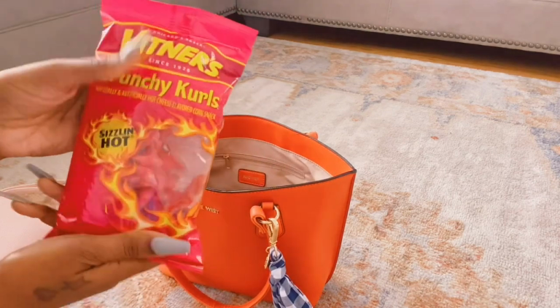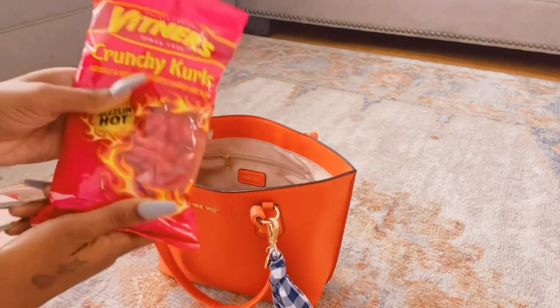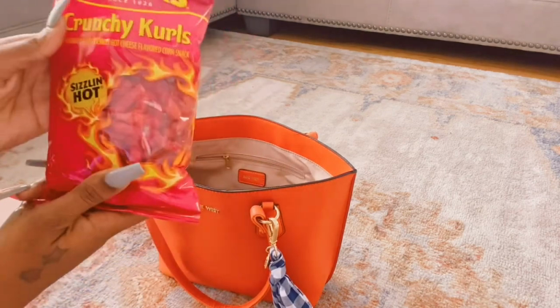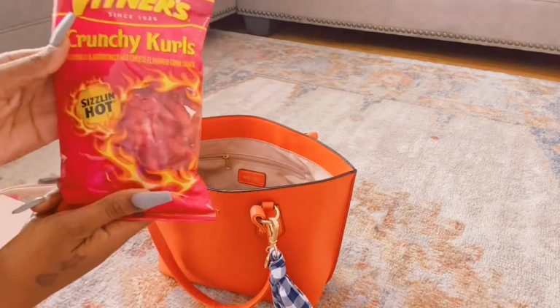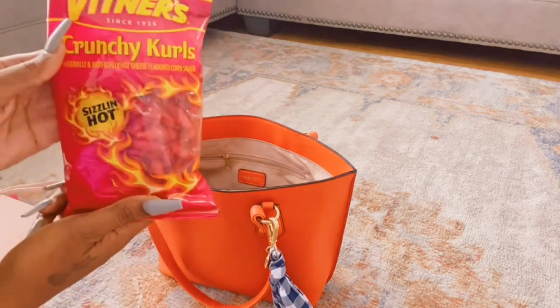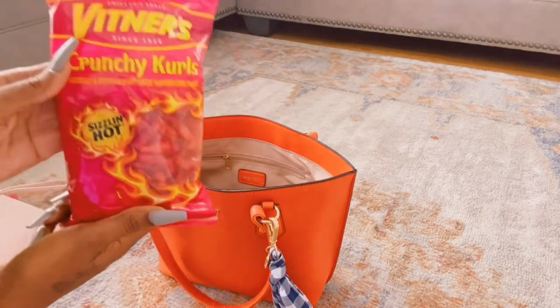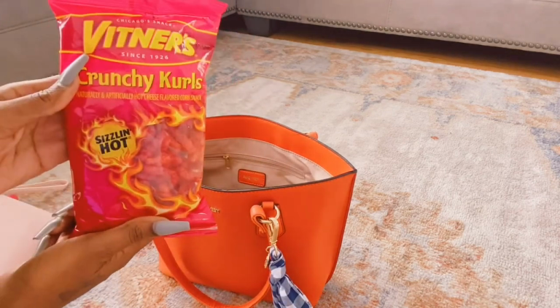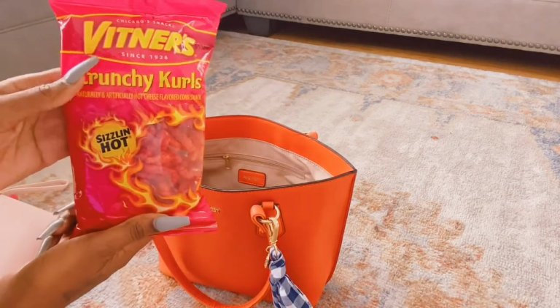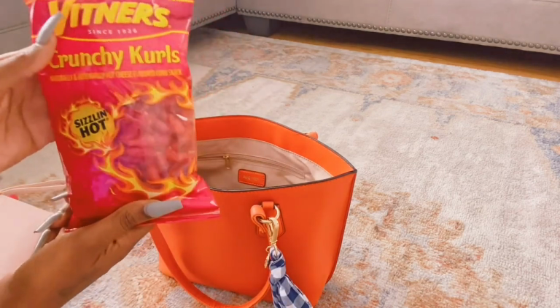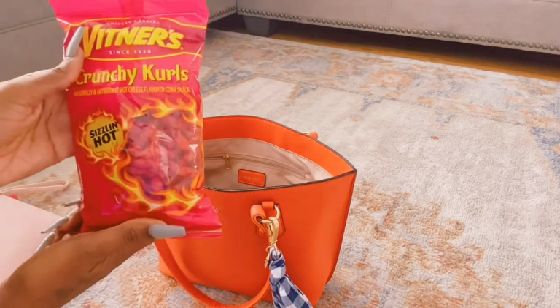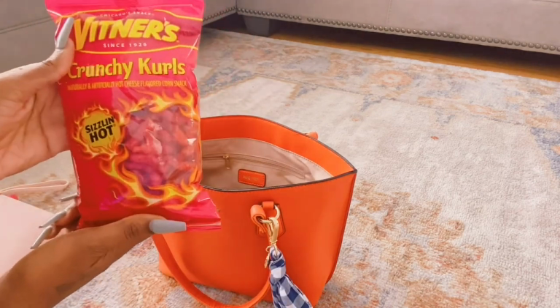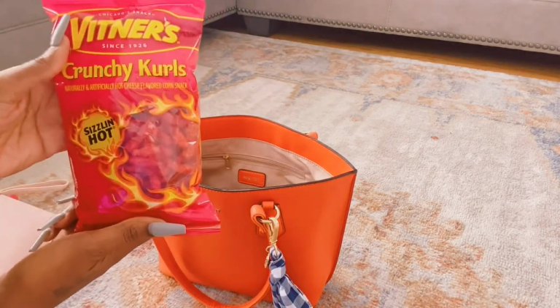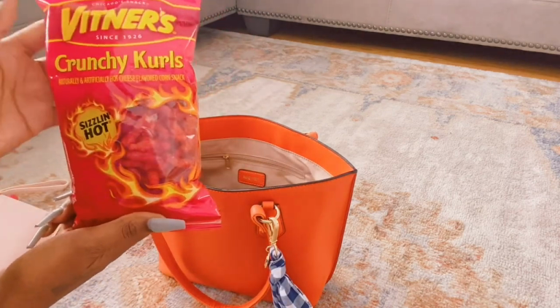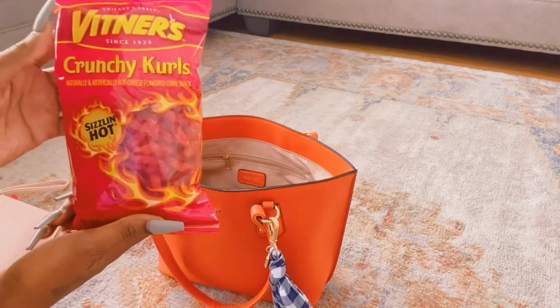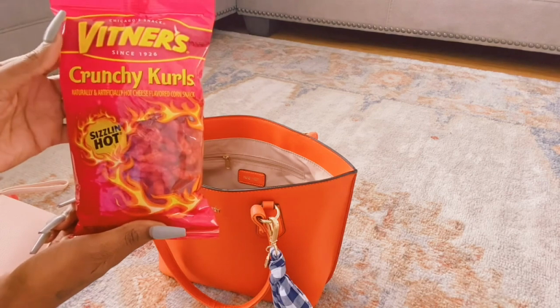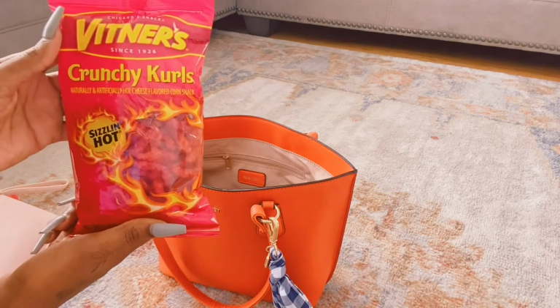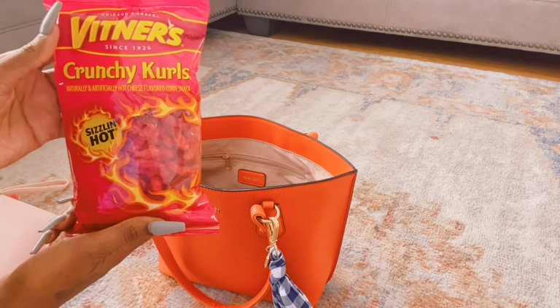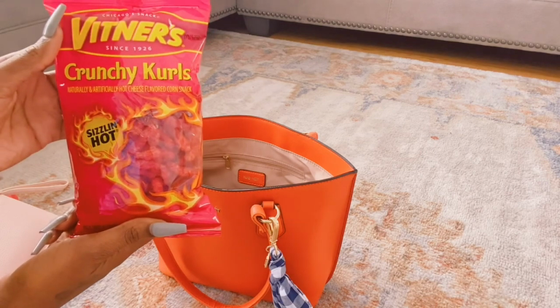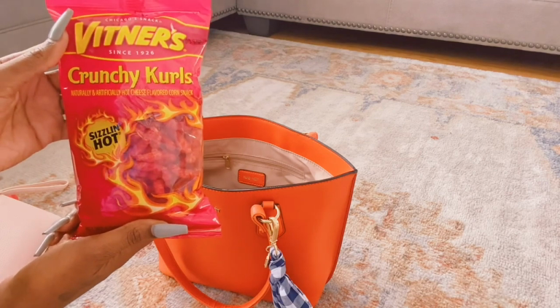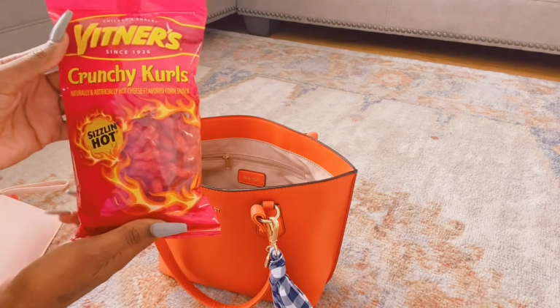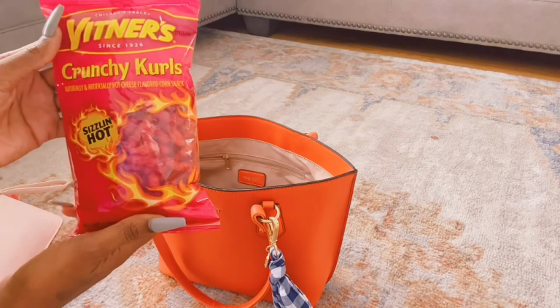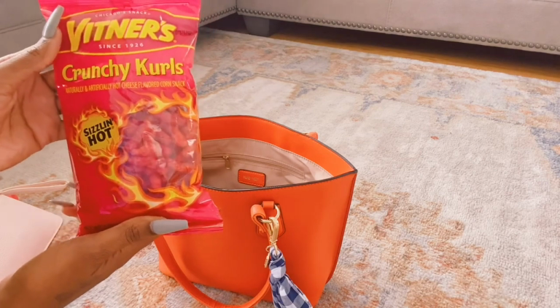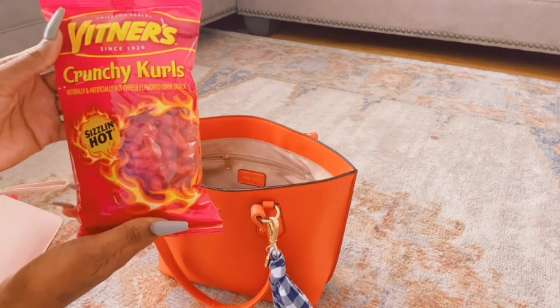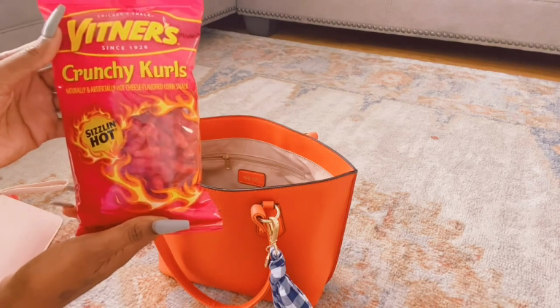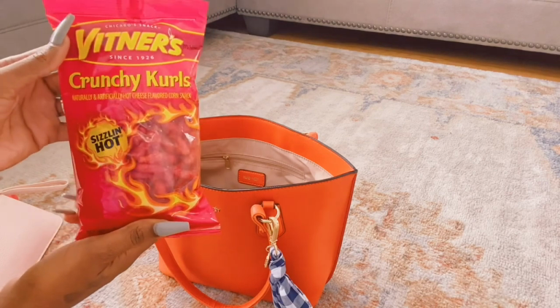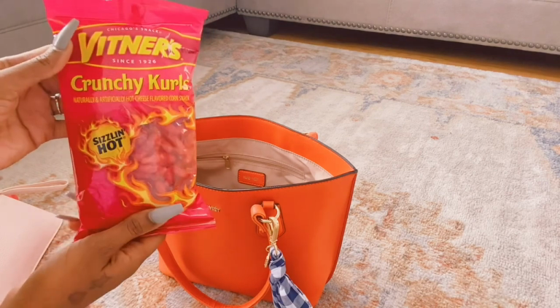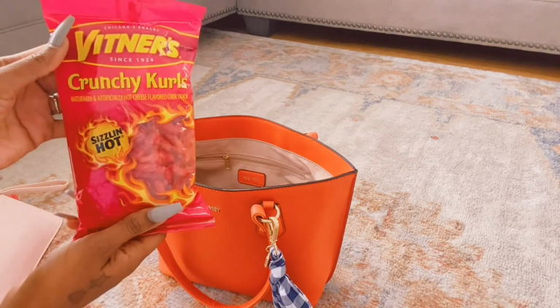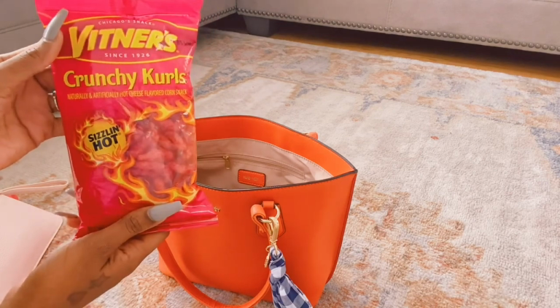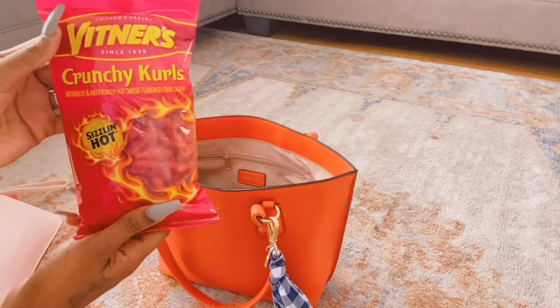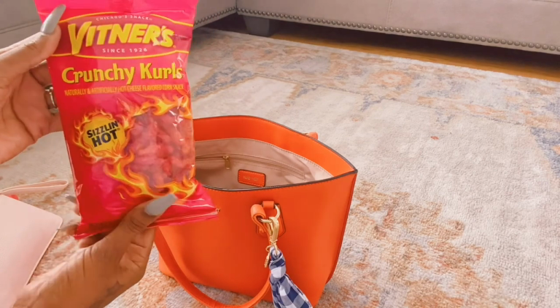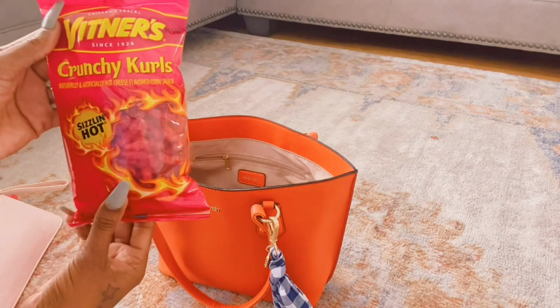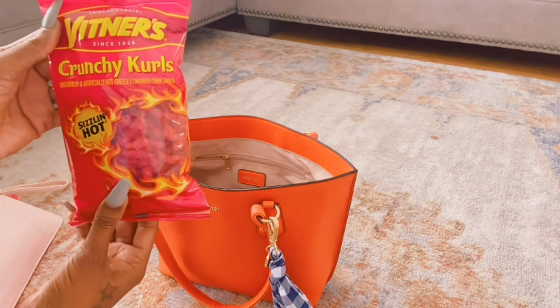I have my hot crunchy curls. I love these with some salt and sours mixed together — so good. I love hot stuff, yes I do.